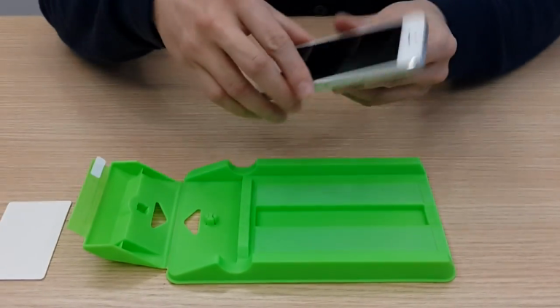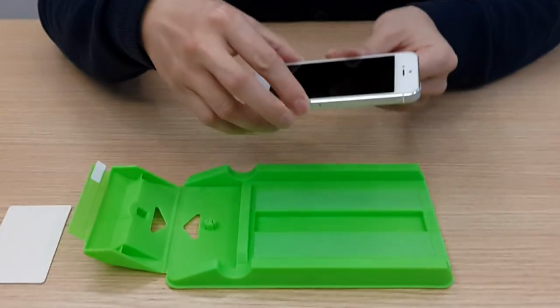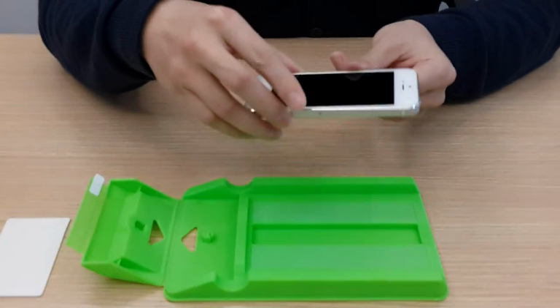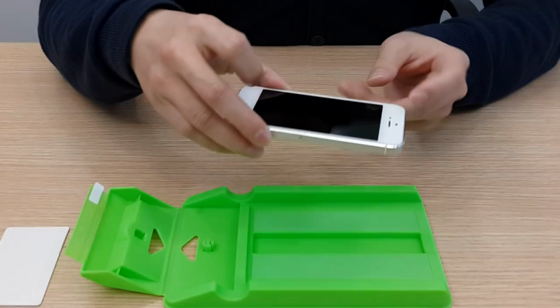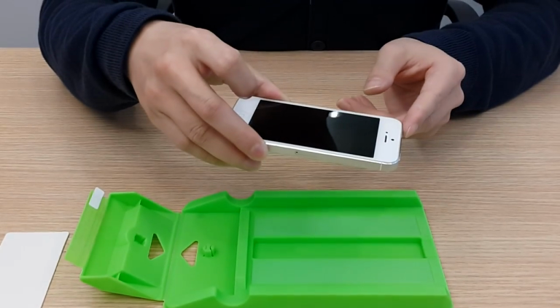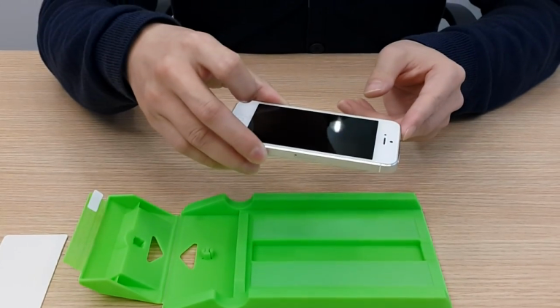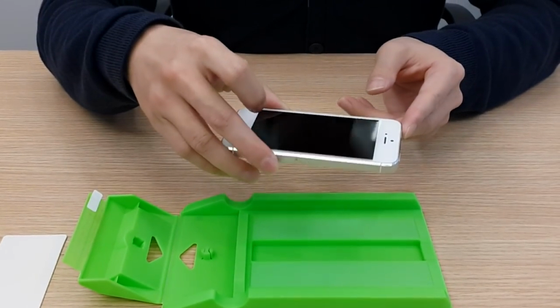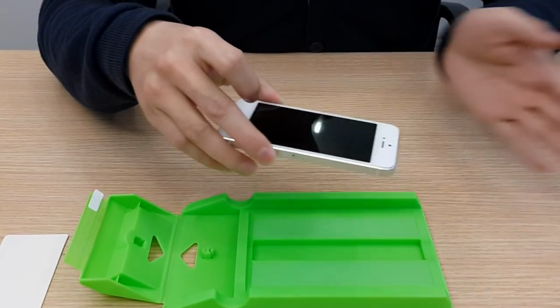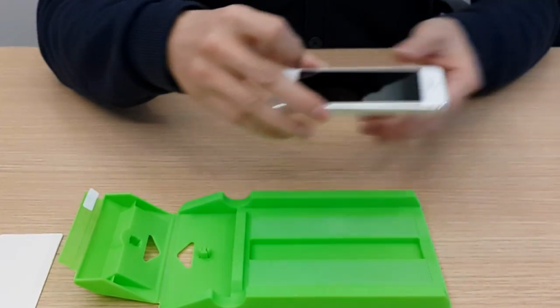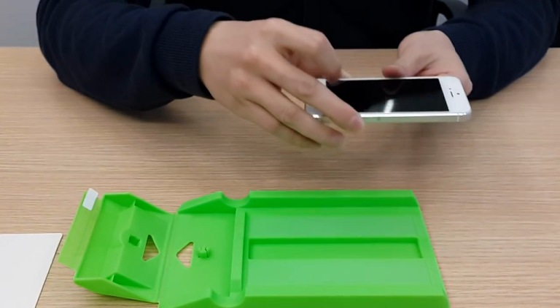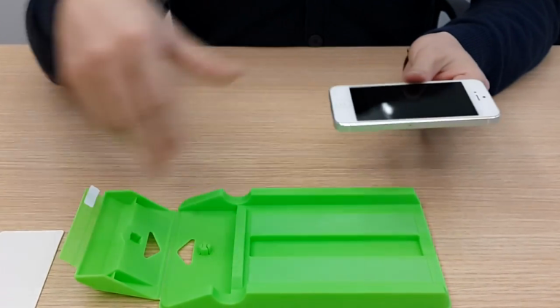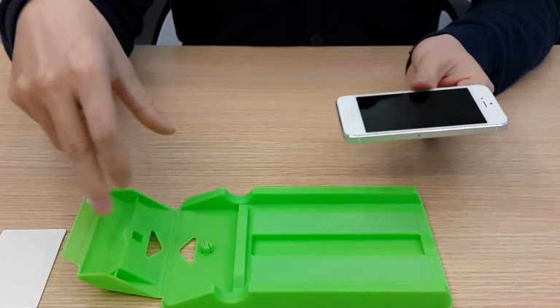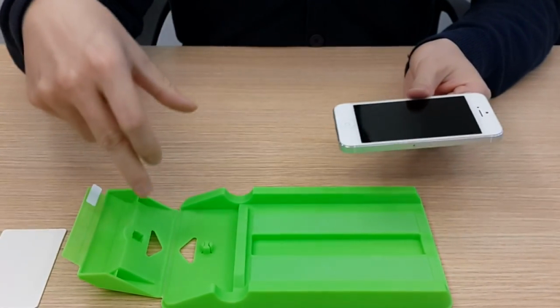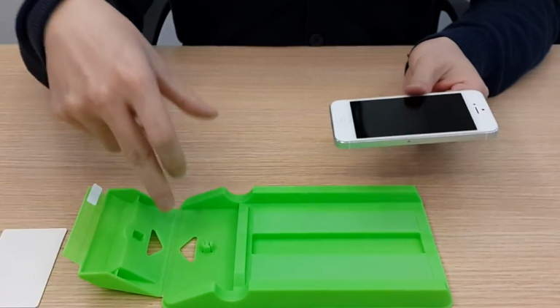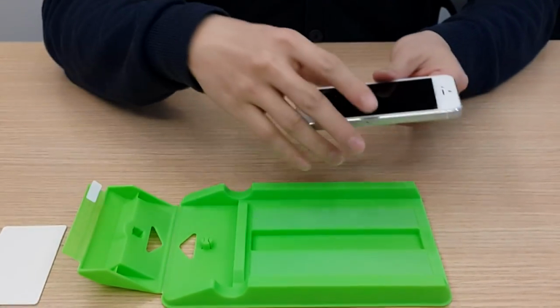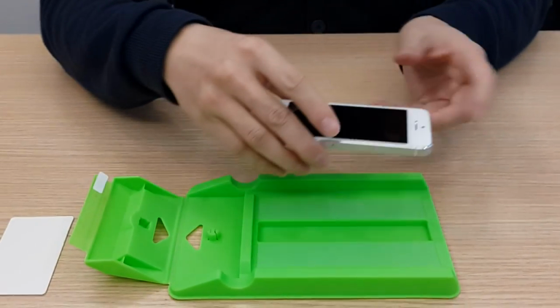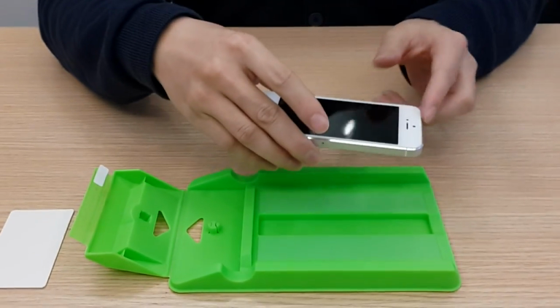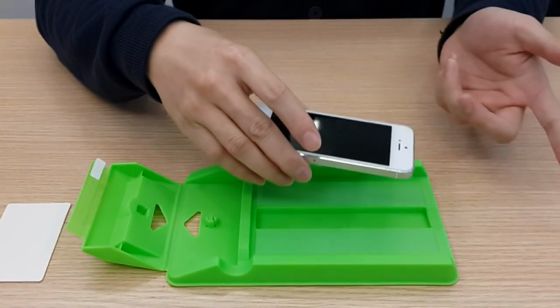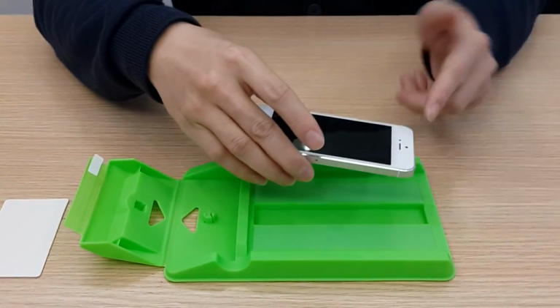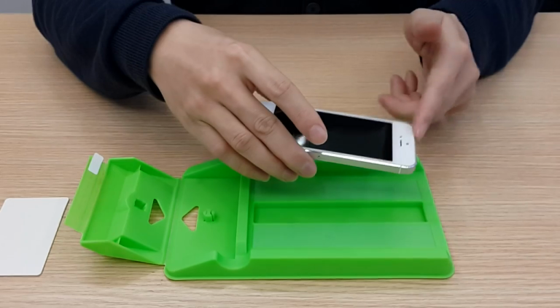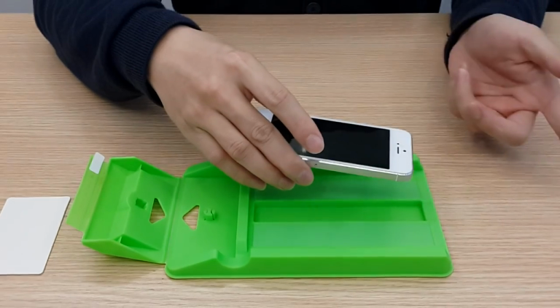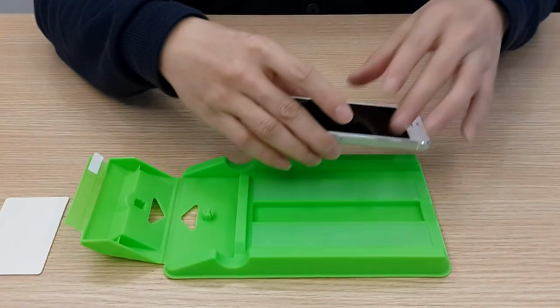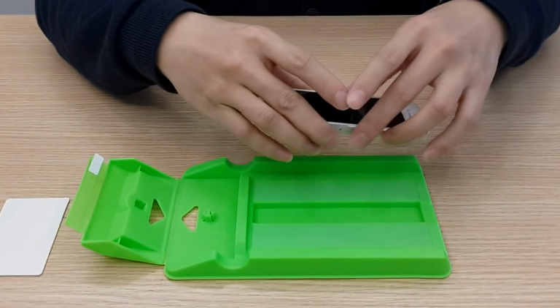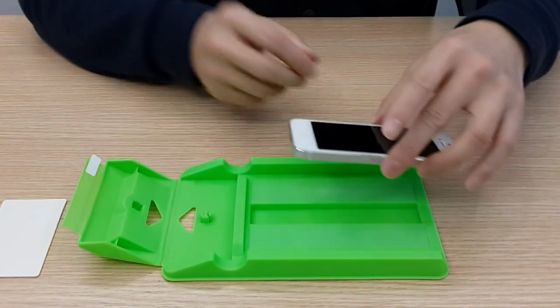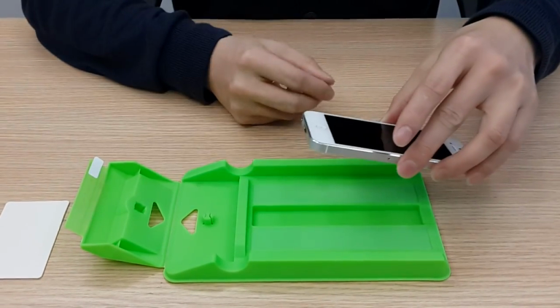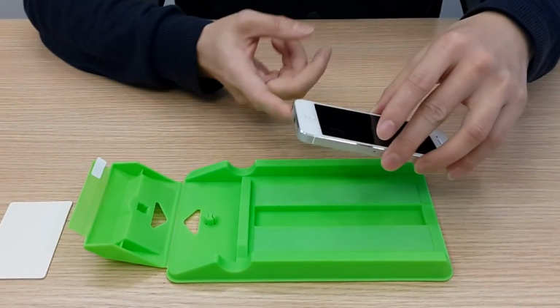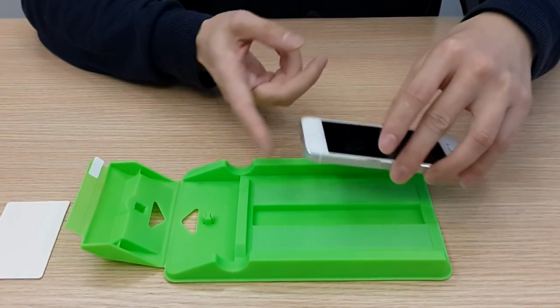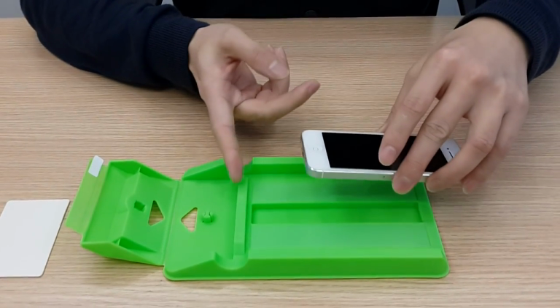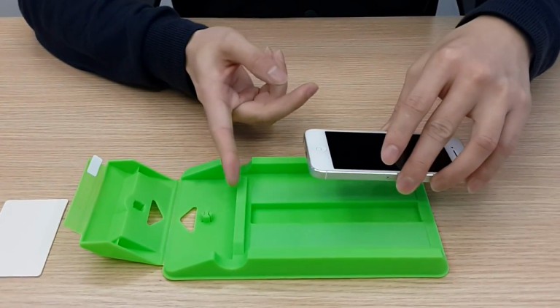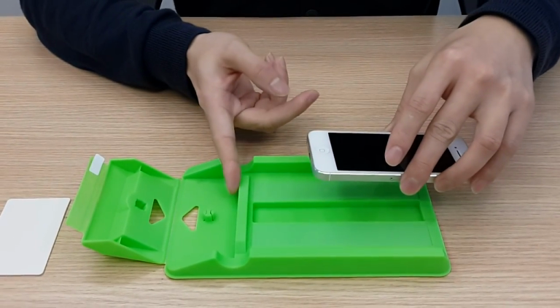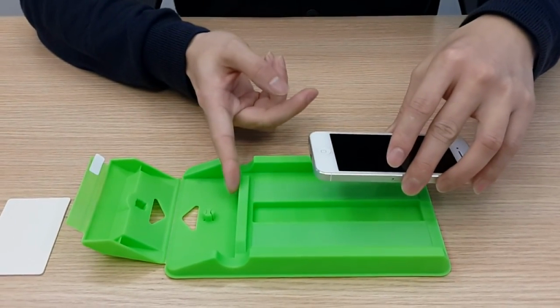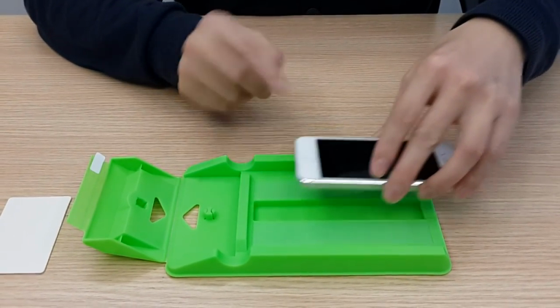First, just make sure the head of the phone should be against the head of the applicator. The head should face this way. The head of the phone should face this way. Then put your phone and close the end of the tray.